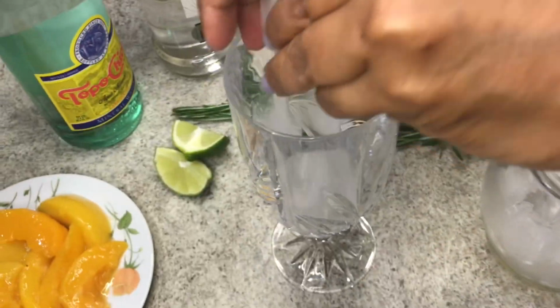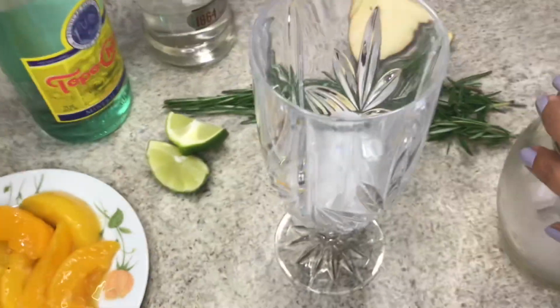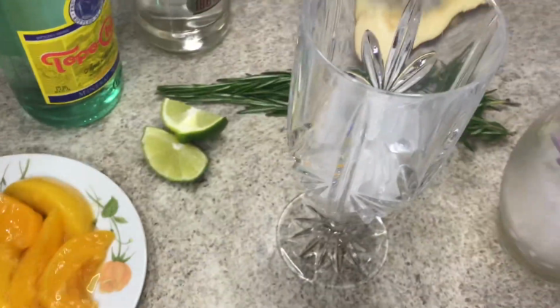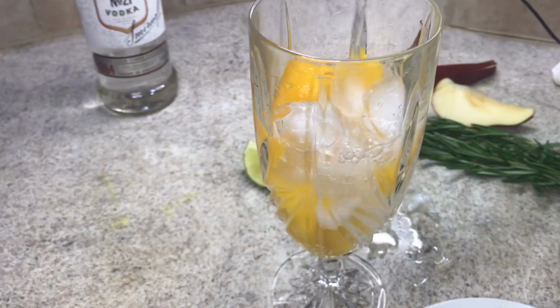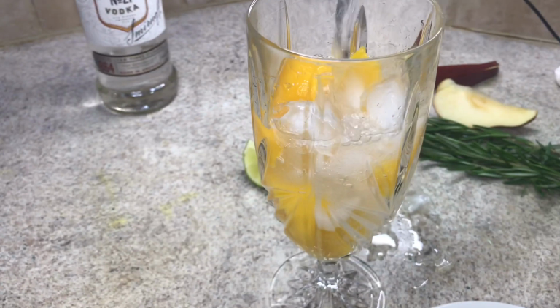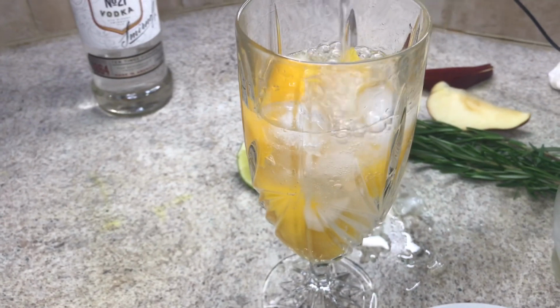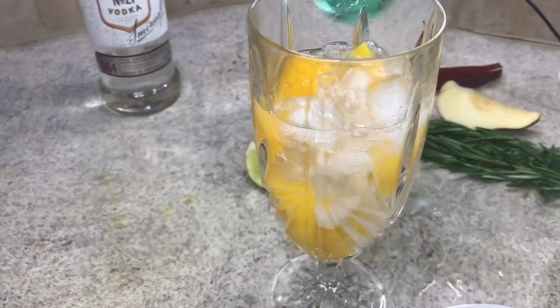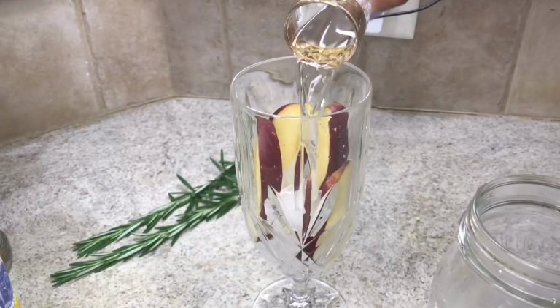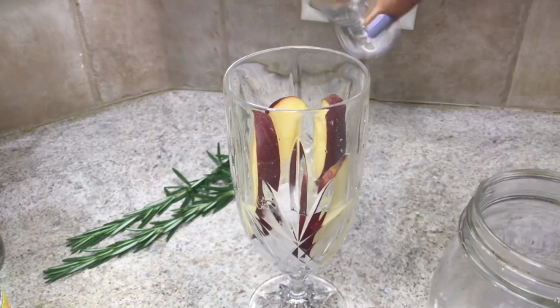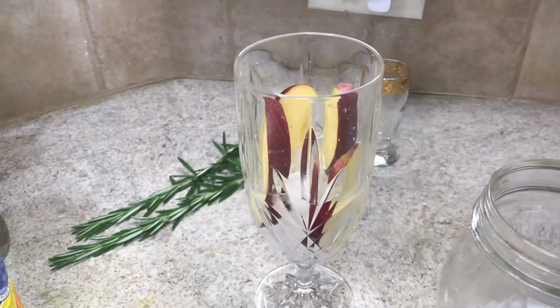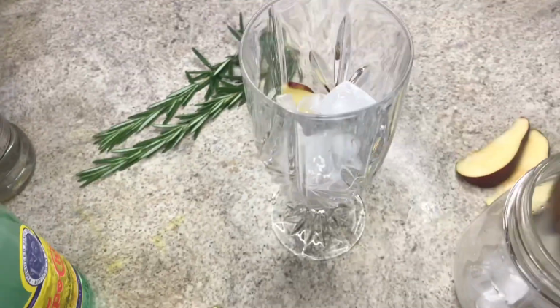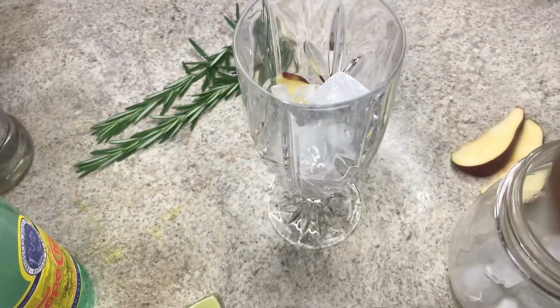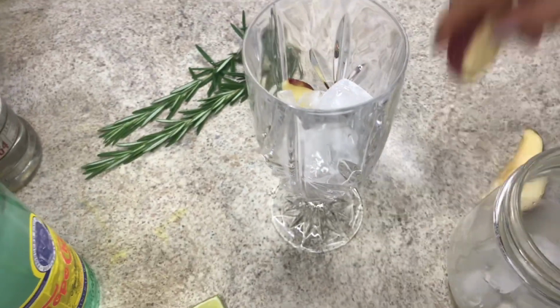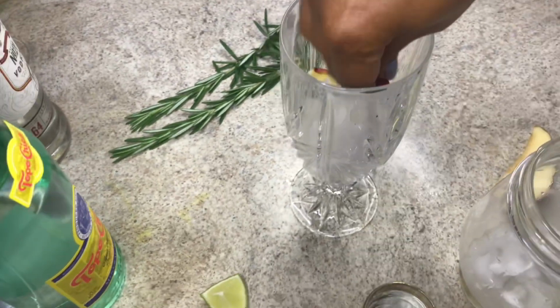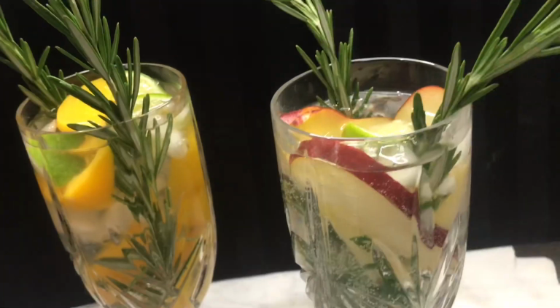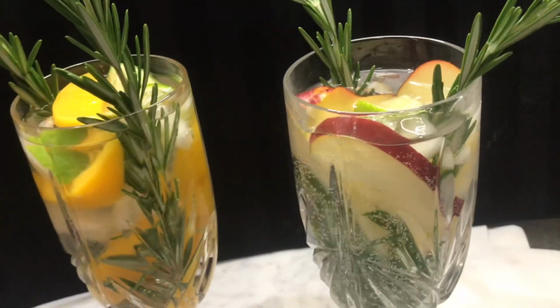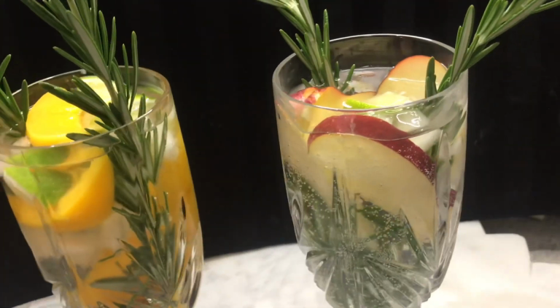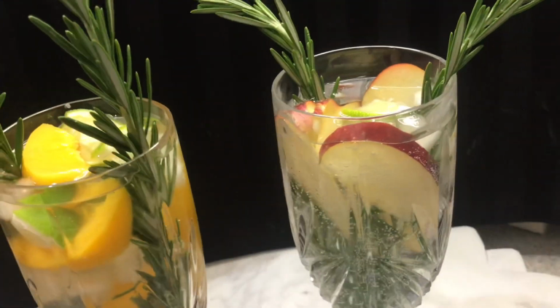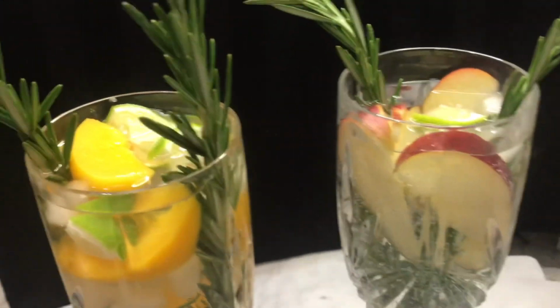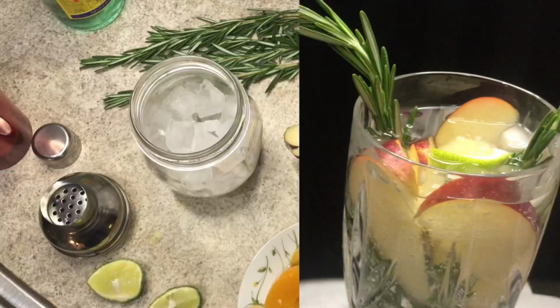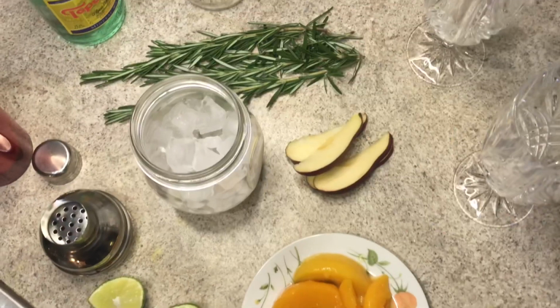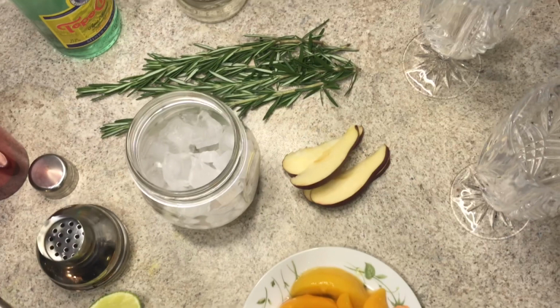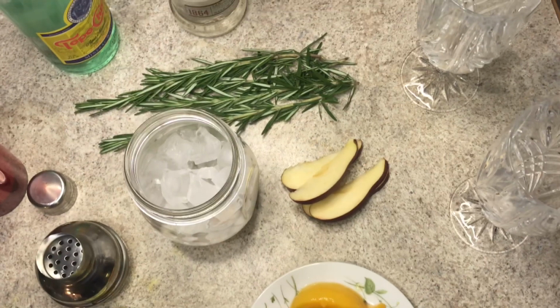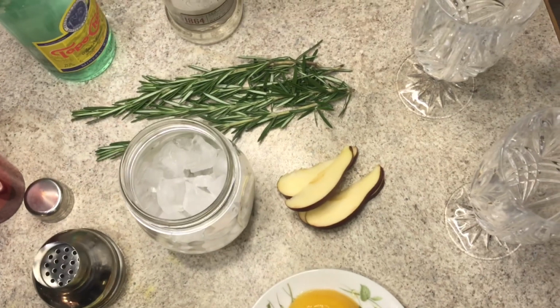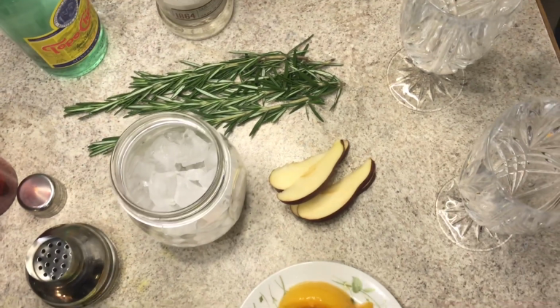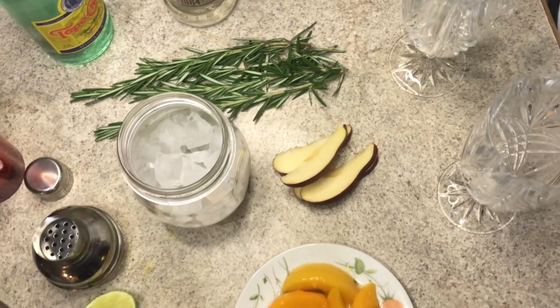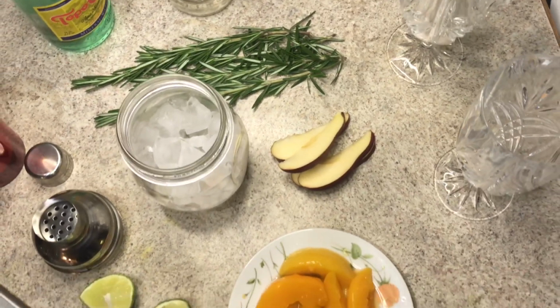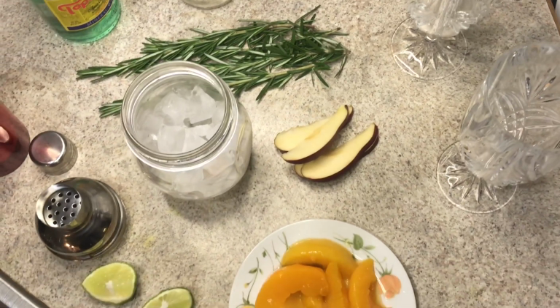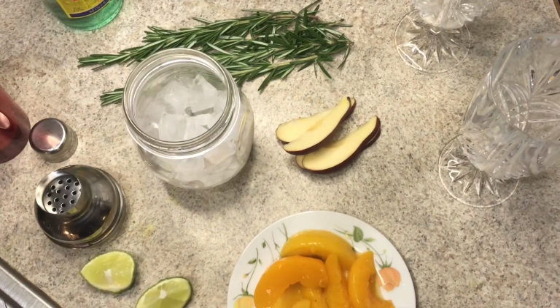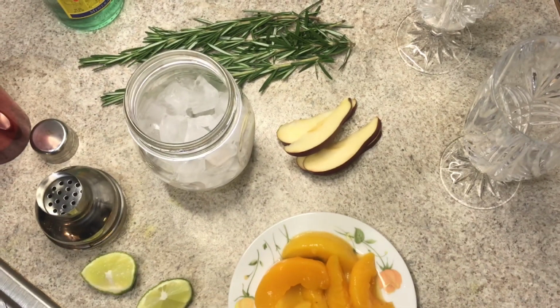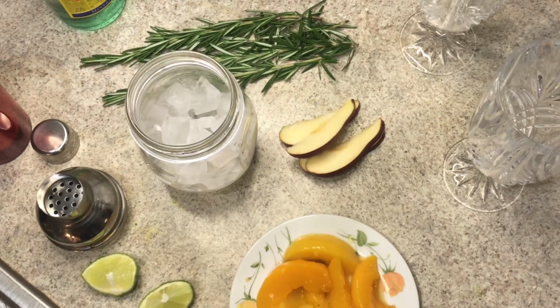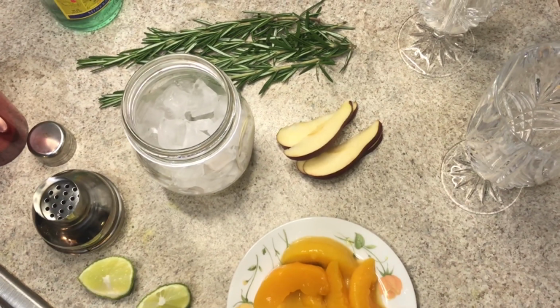Hey guys, welcome back to my channel. Today I'm going to be showing you how to make a peach and apple cocktail. Let's get started.